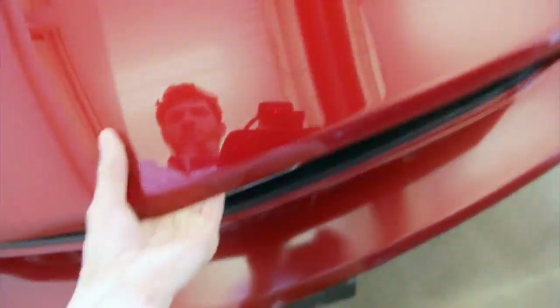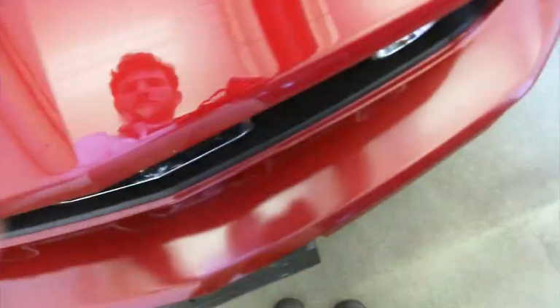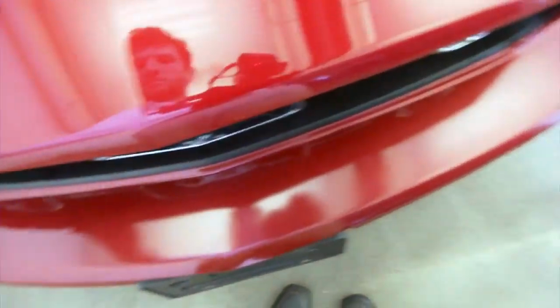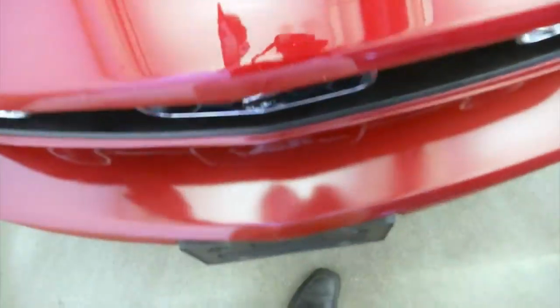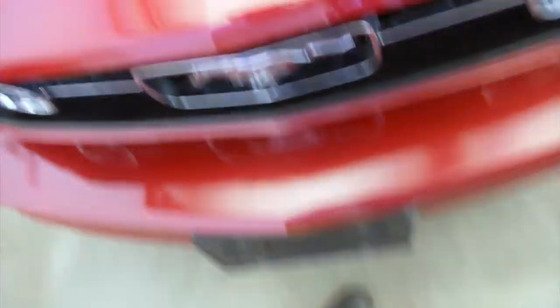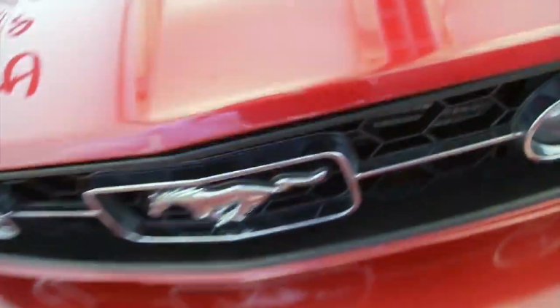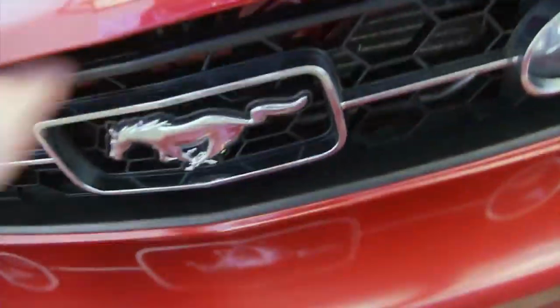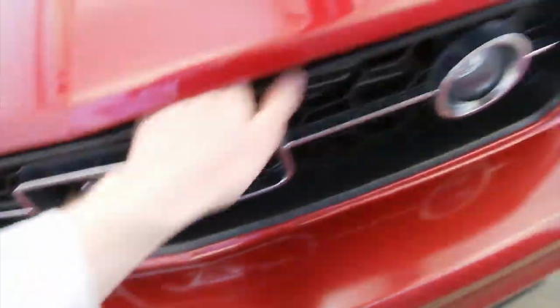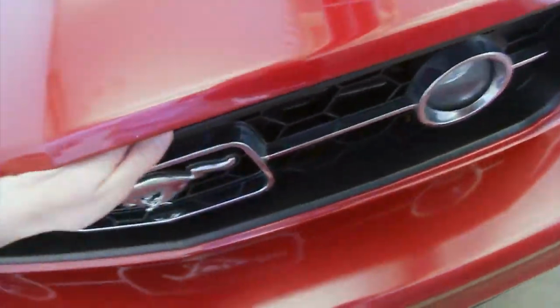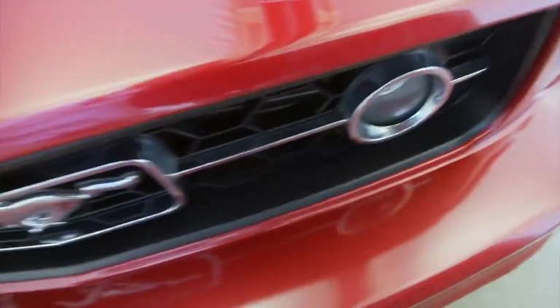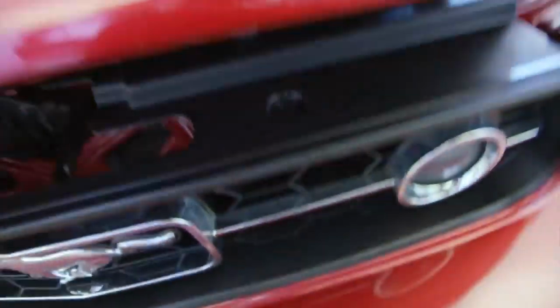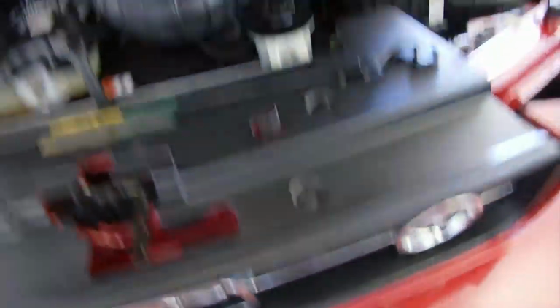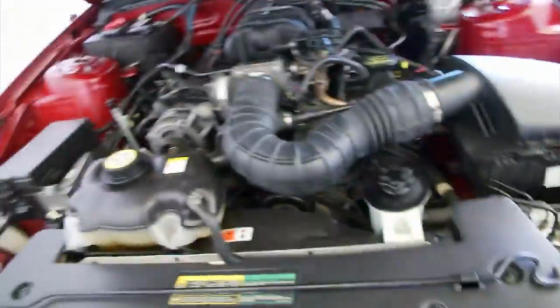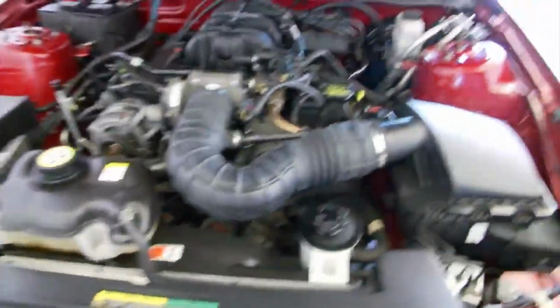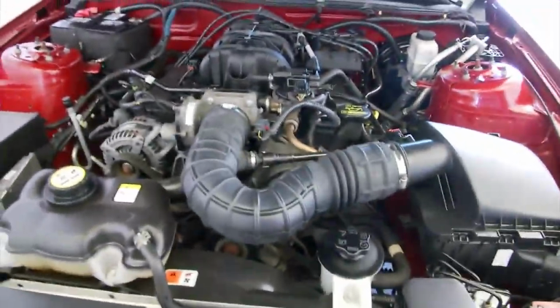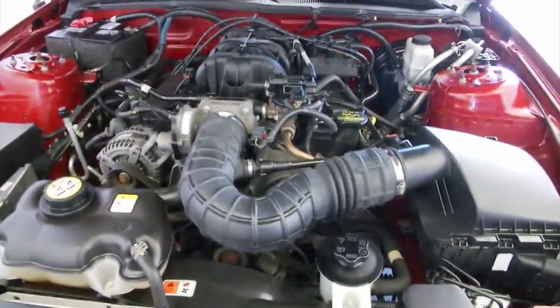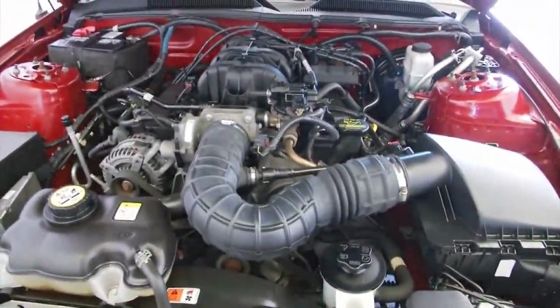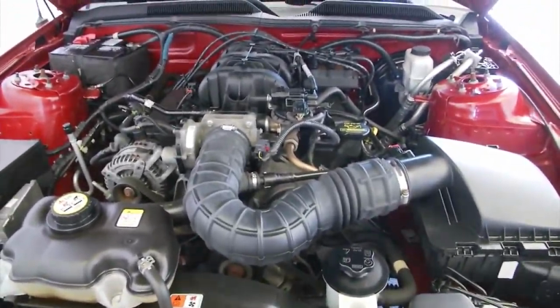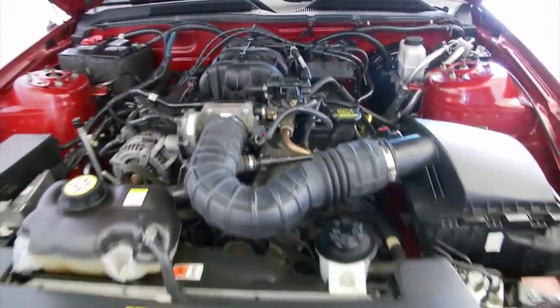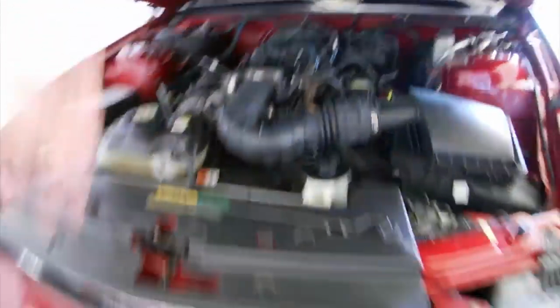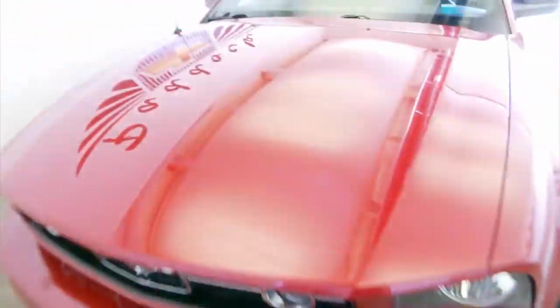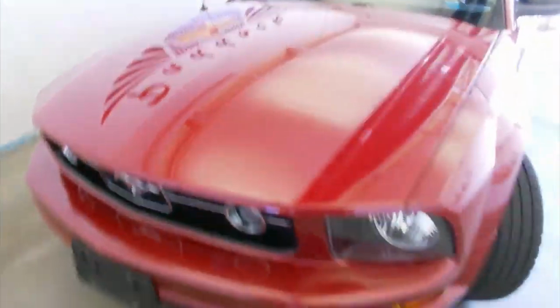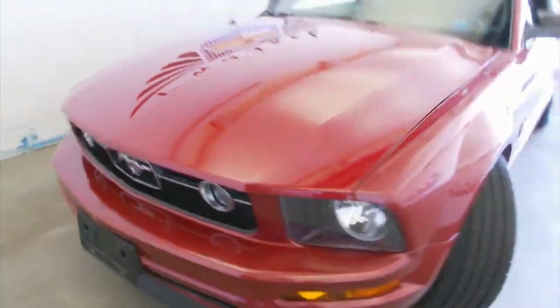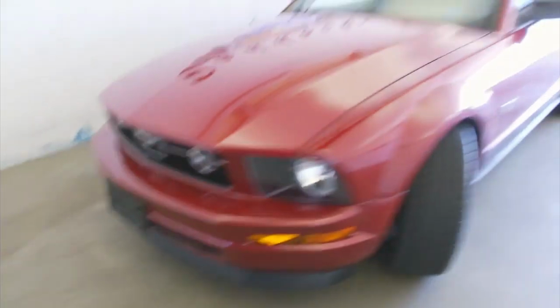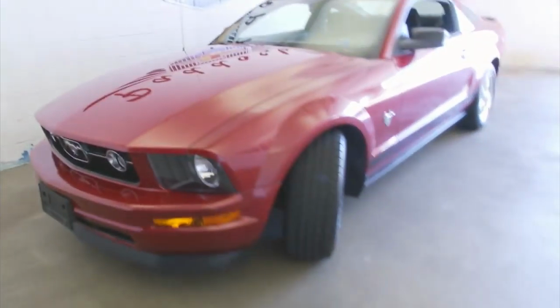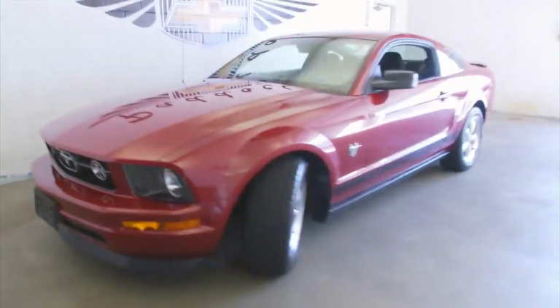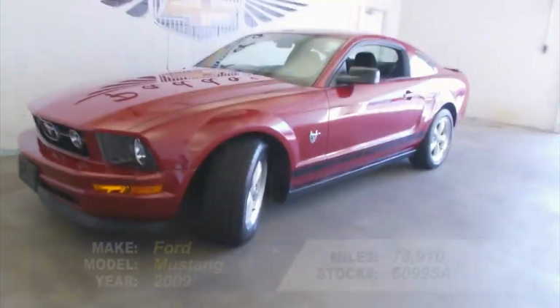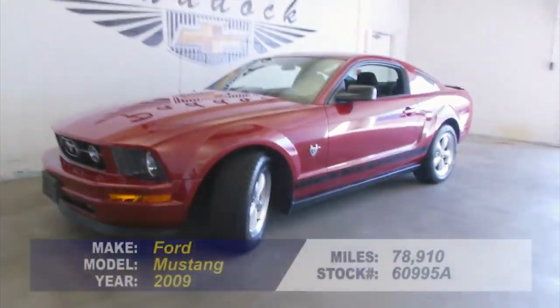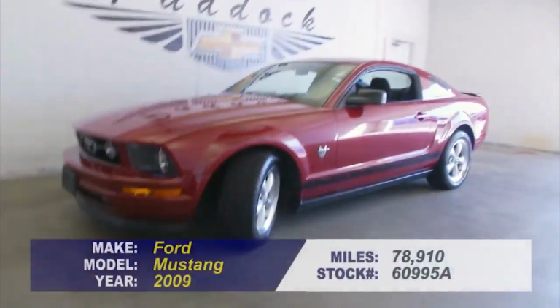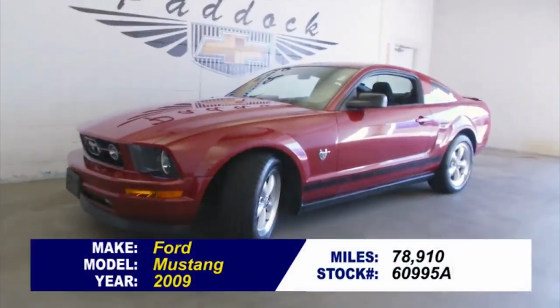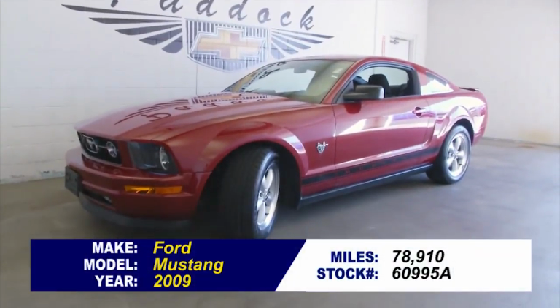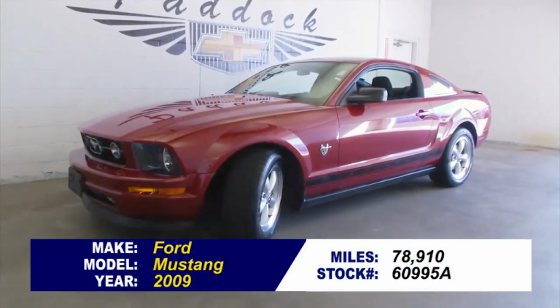If I can find the latch — not used to Fords. Here we go. Great looking vehicle. To find out more about this Ford Mustang, give us a call.